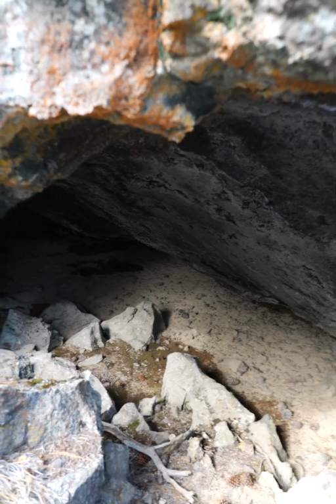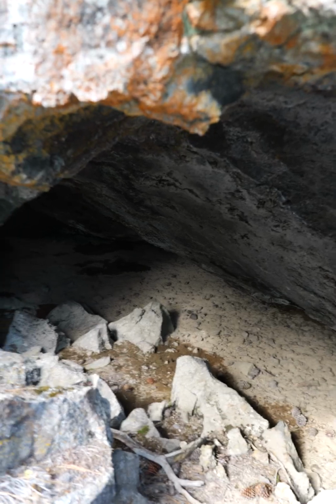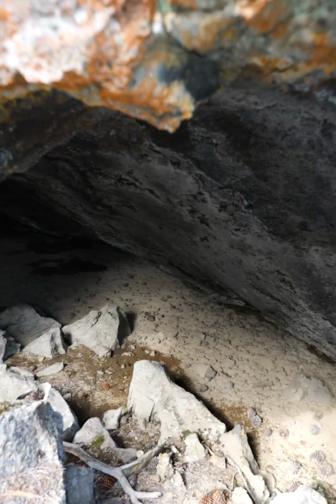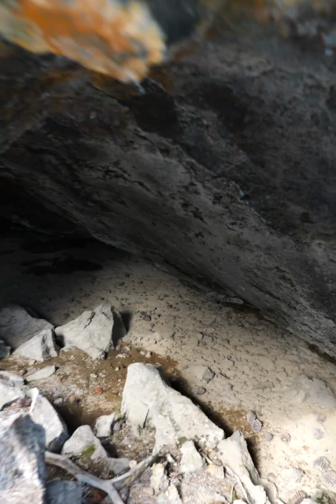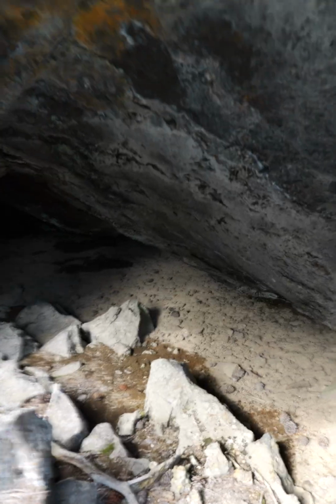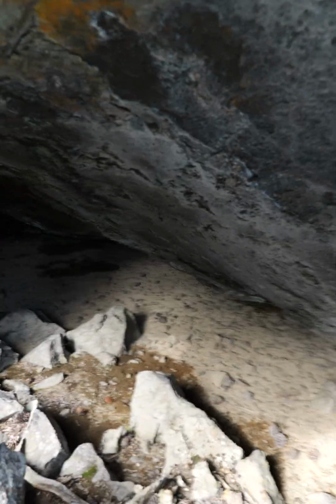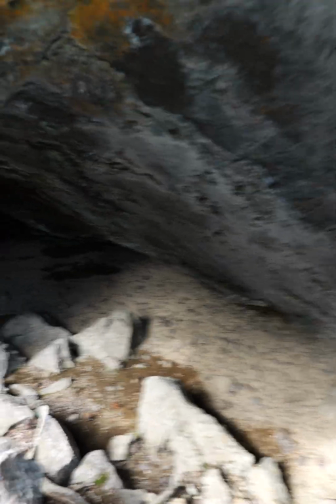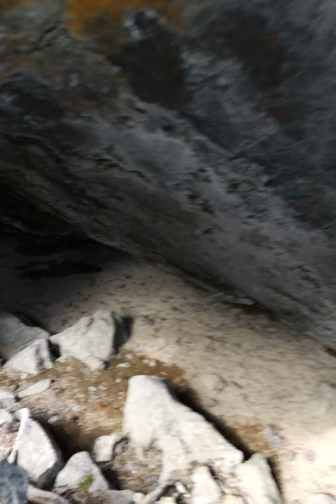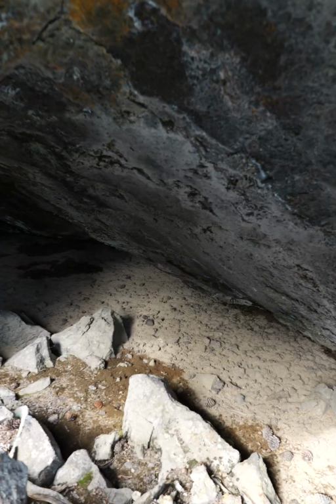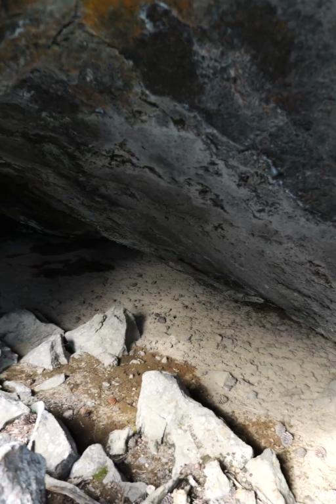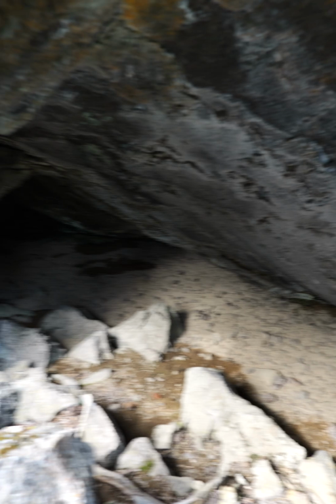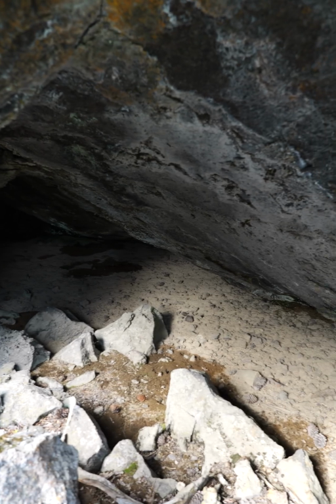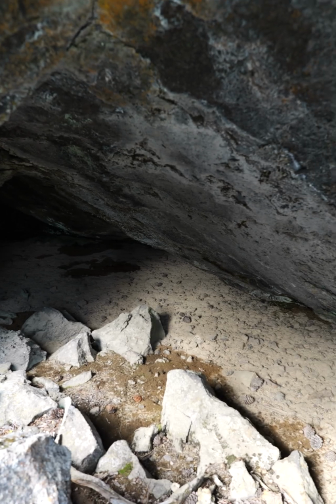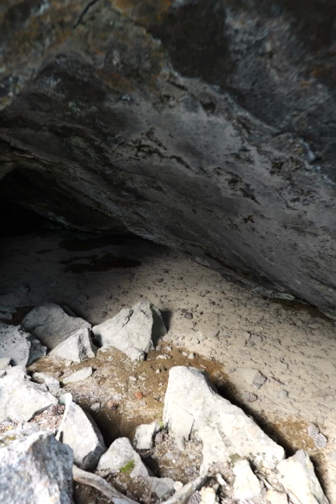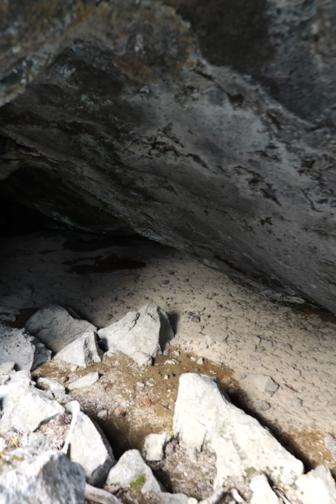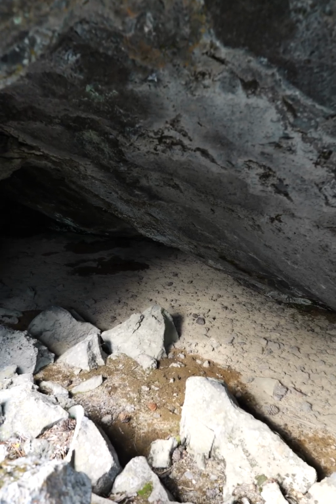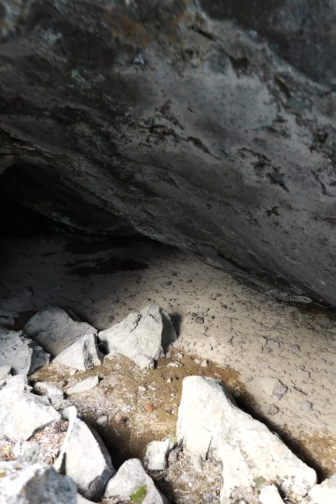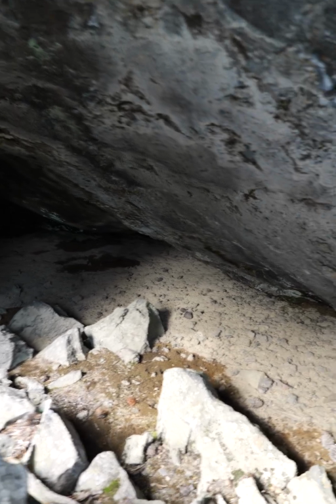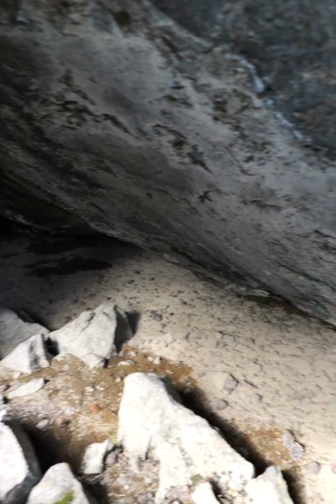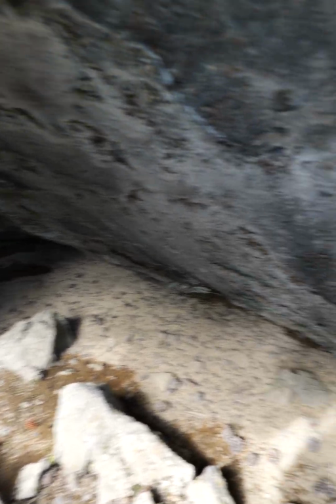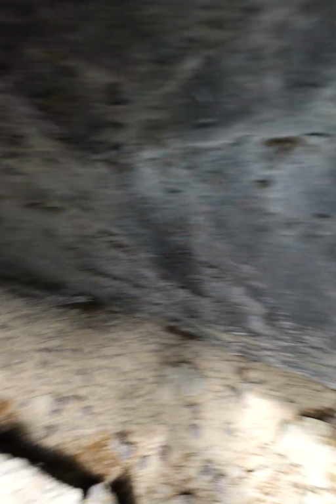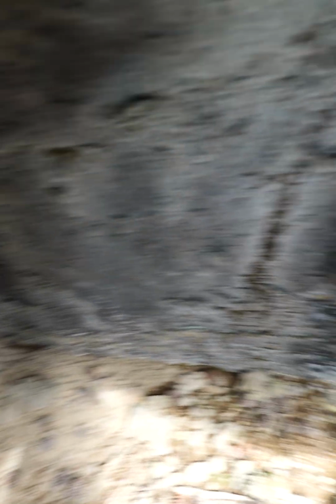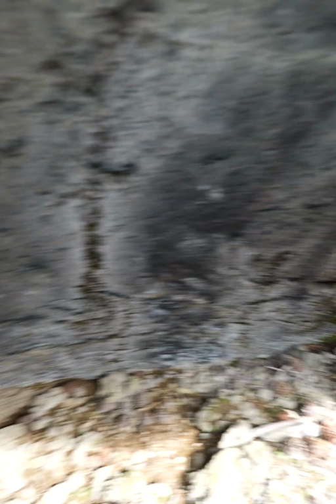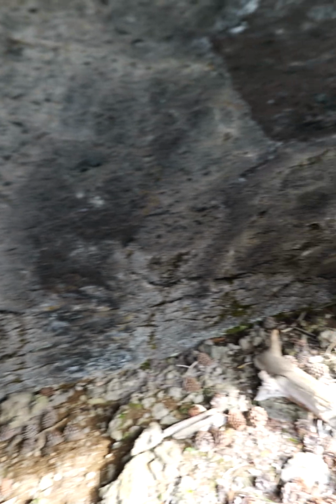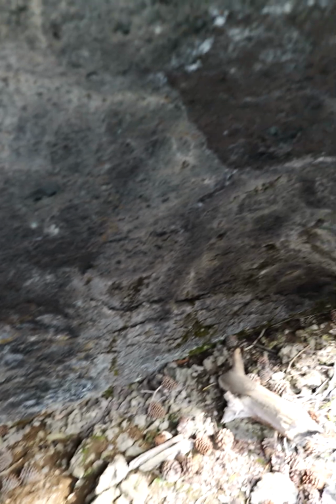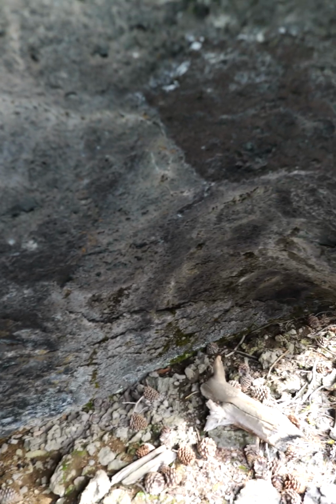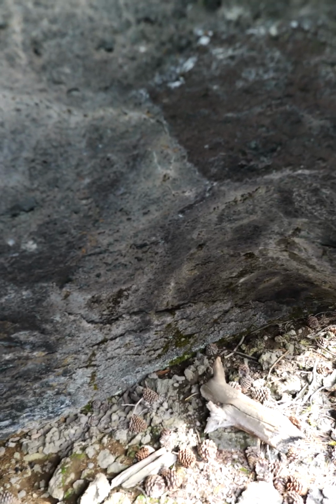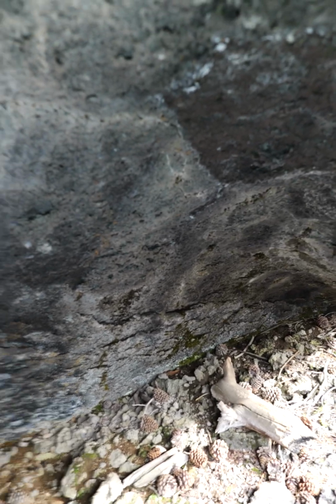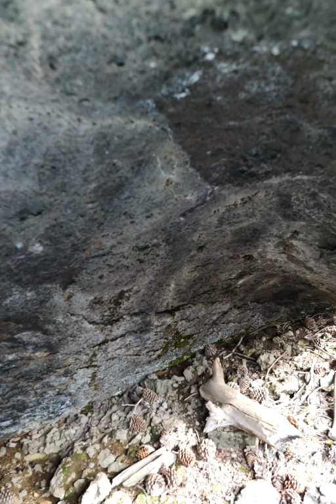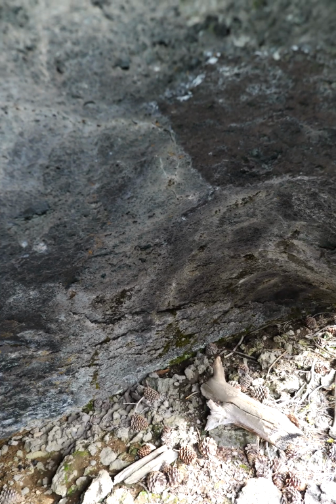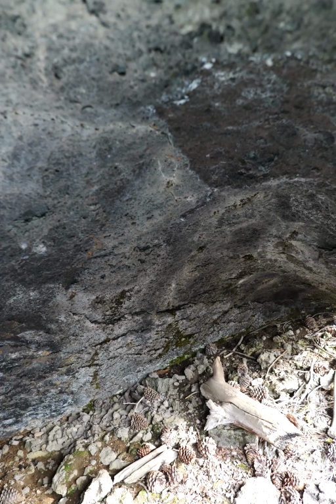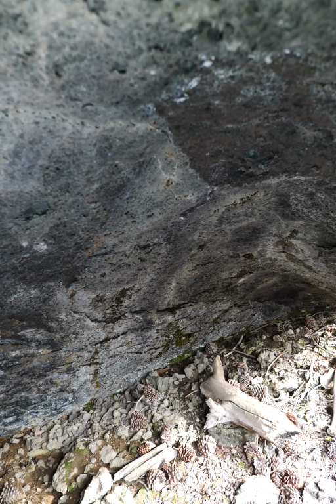On cave 79, I think this is called Insi Cave — I-N-S-I. I'm almost standing up here; the cave is actually pretty wide.